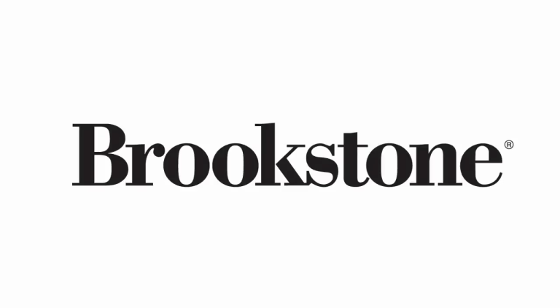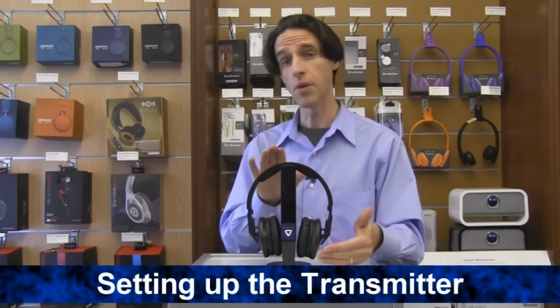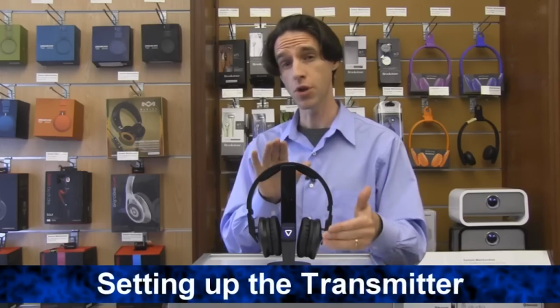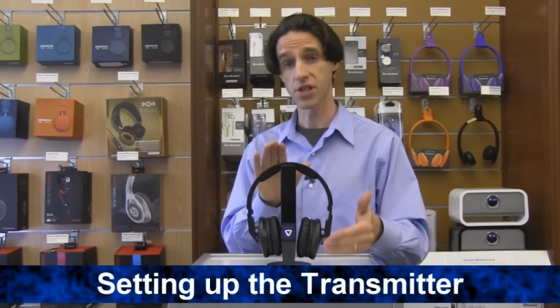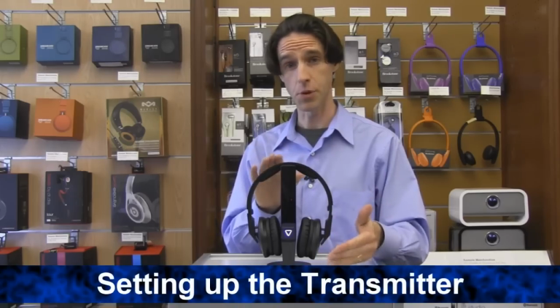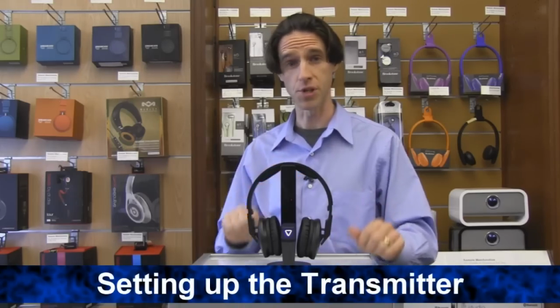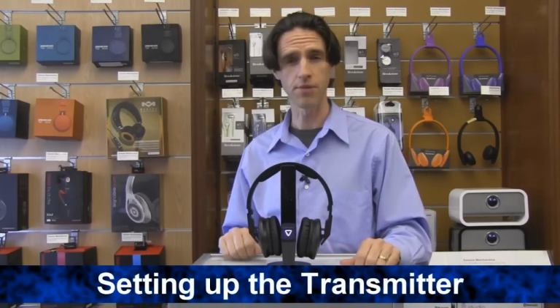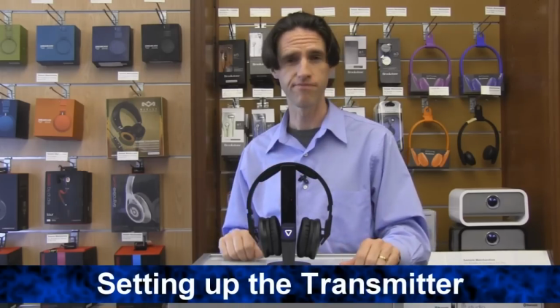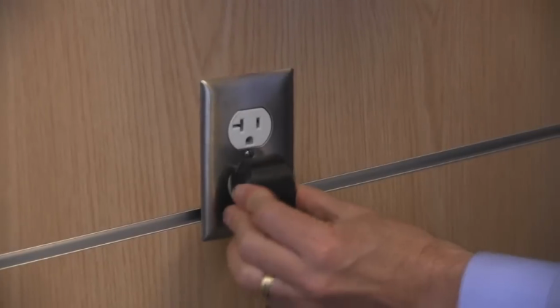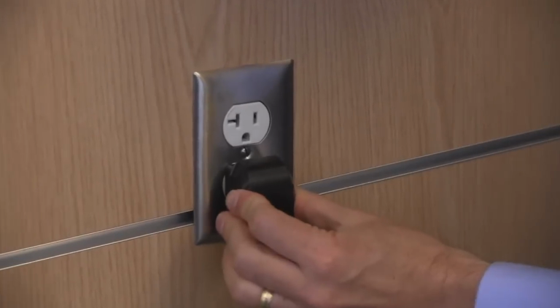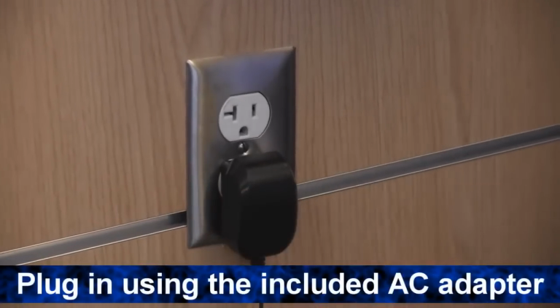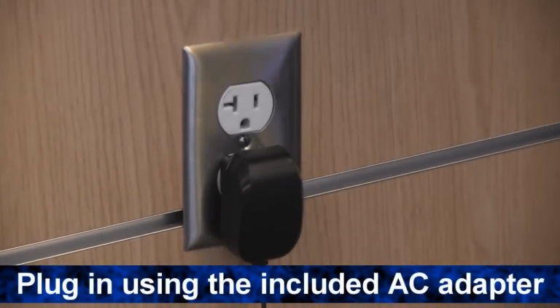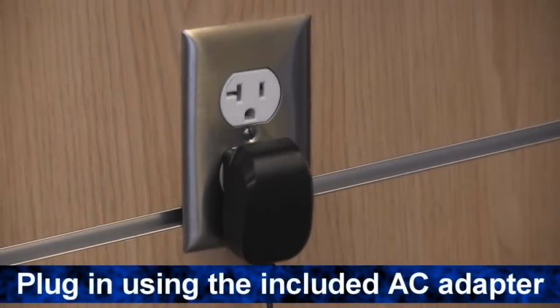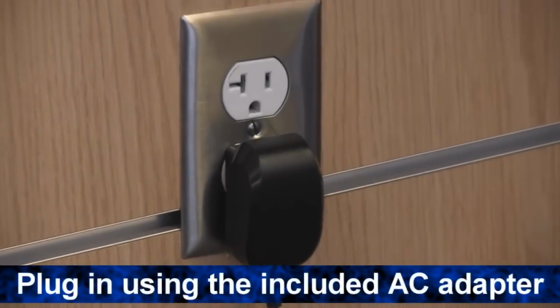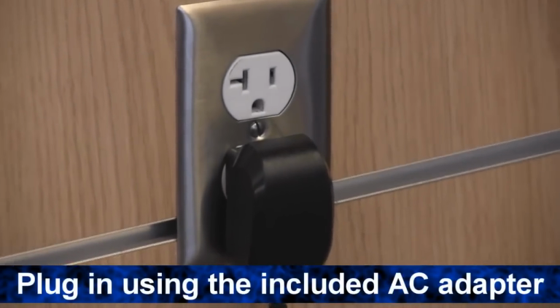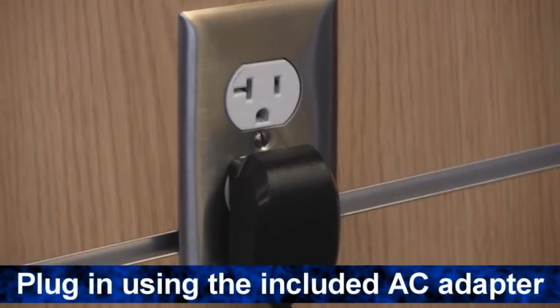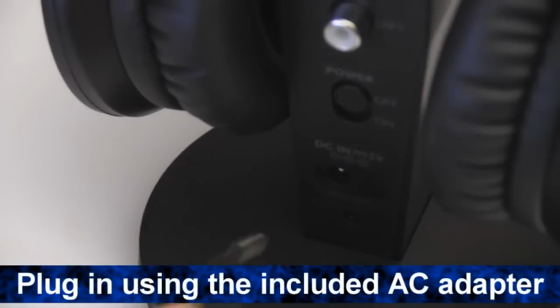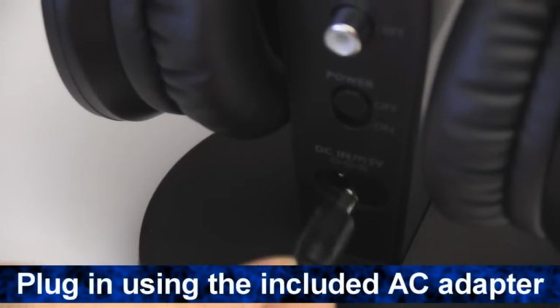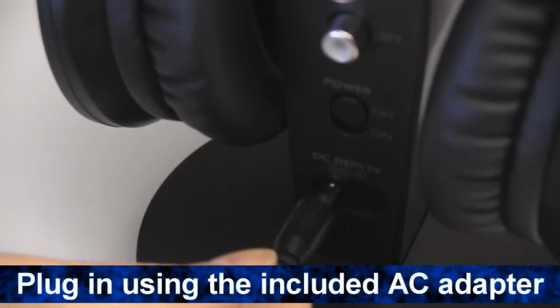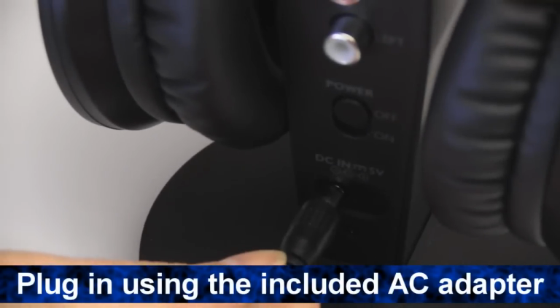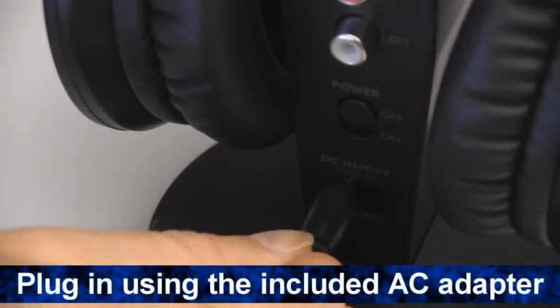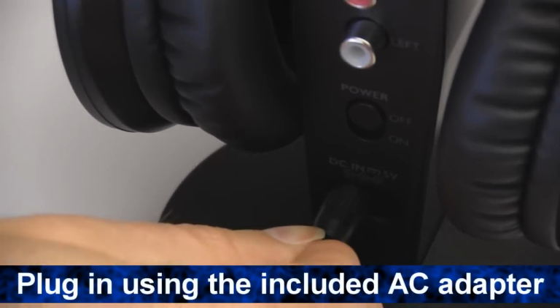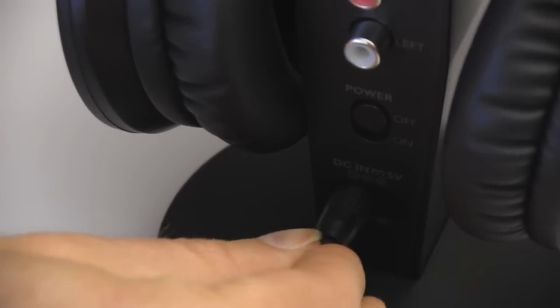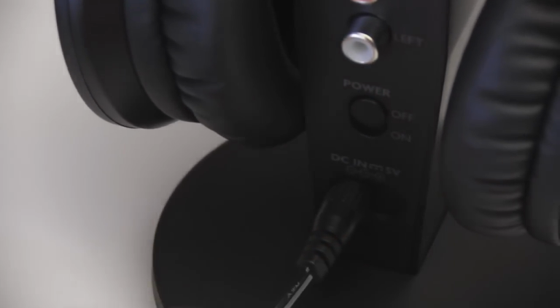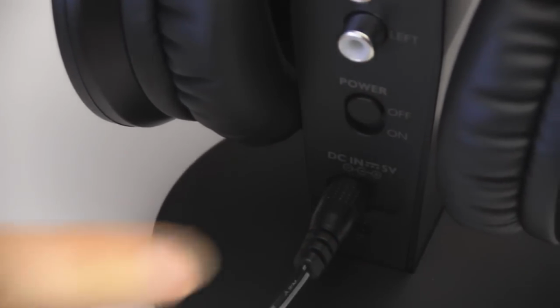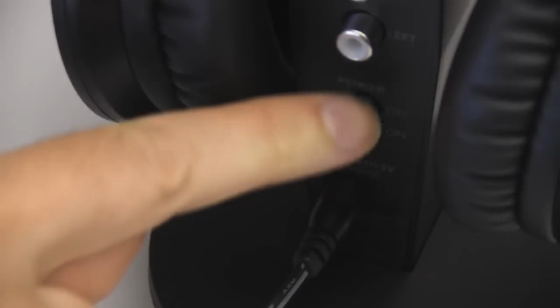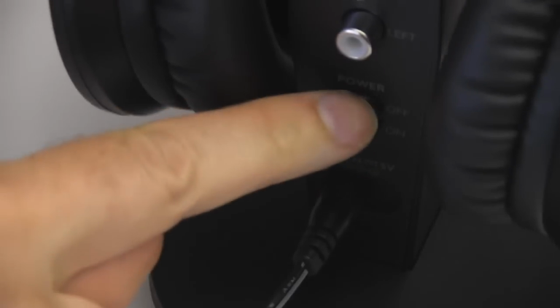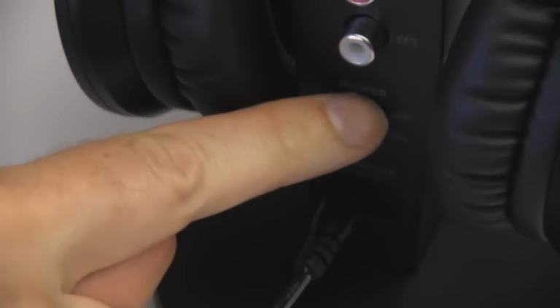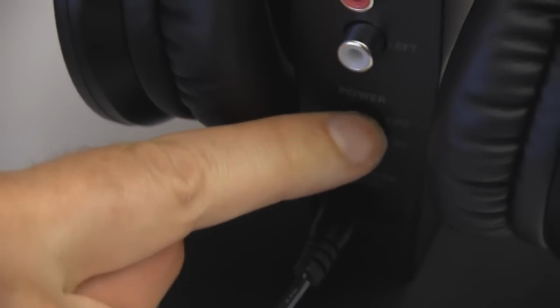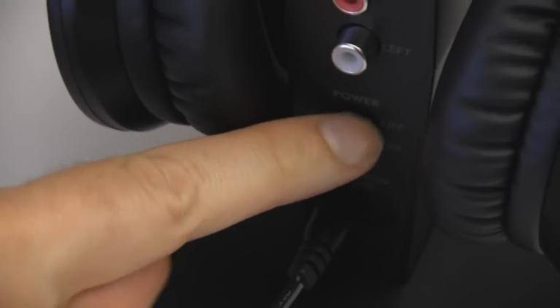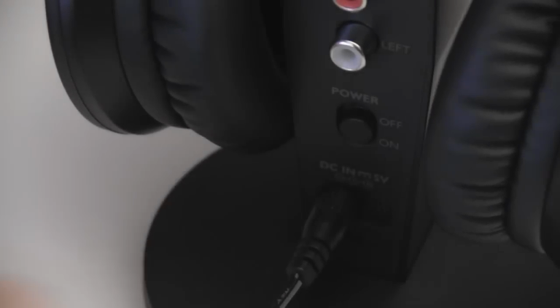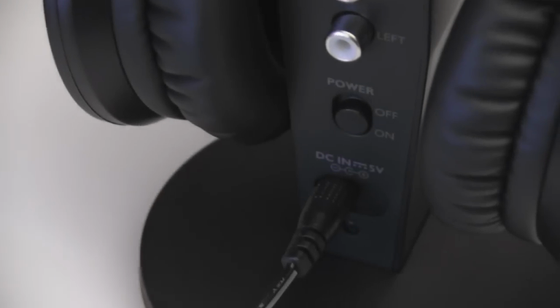Now we'll show you how to set up your transmitter. Make sure the transmitter is plugged in using the included AC adapter. Slide the power to on and the LED will flash amber.